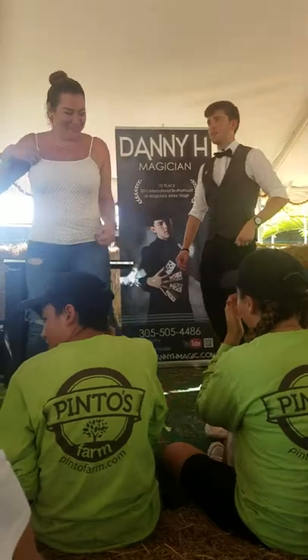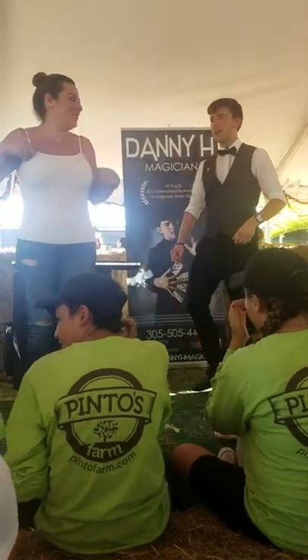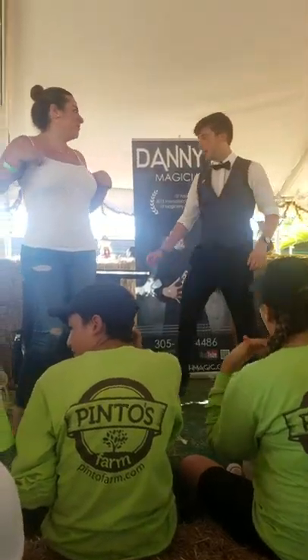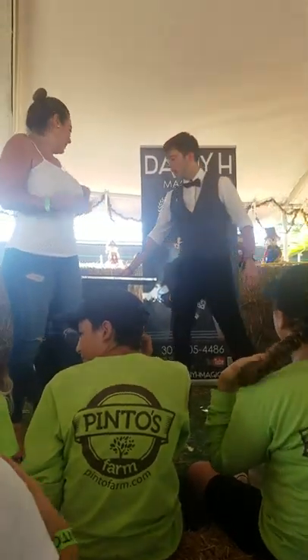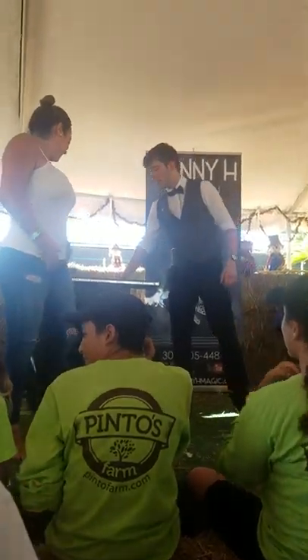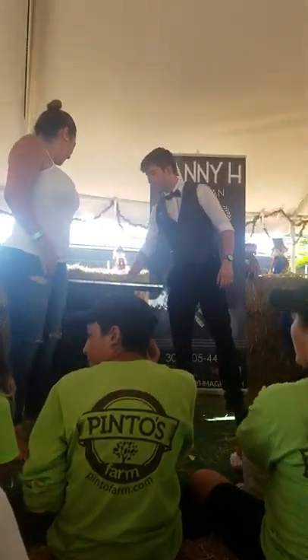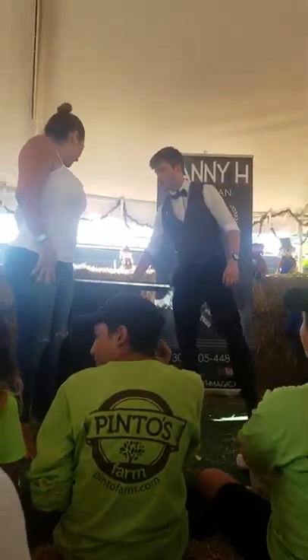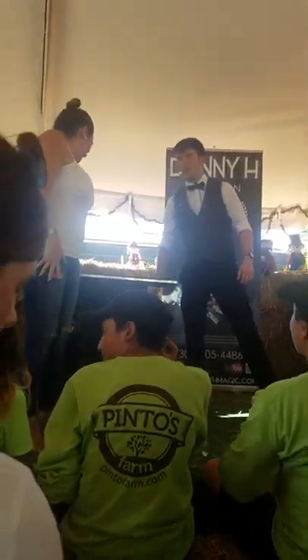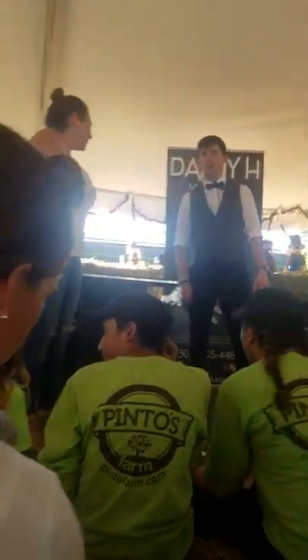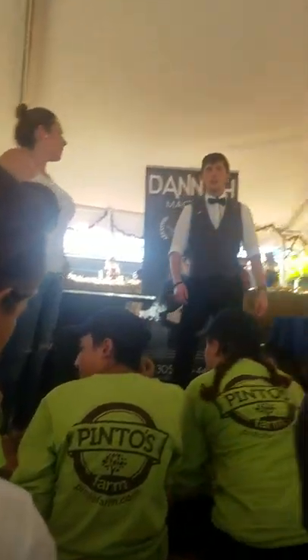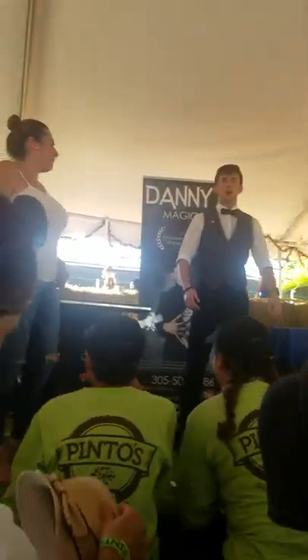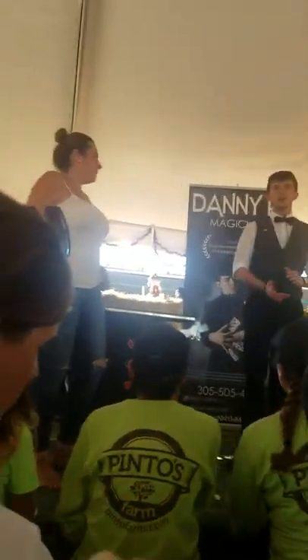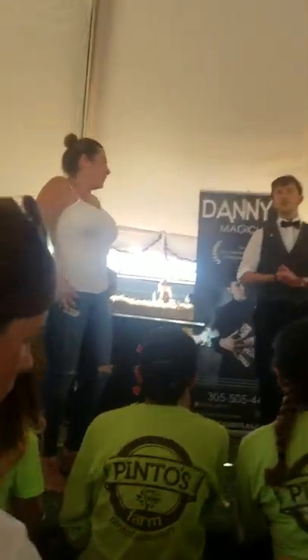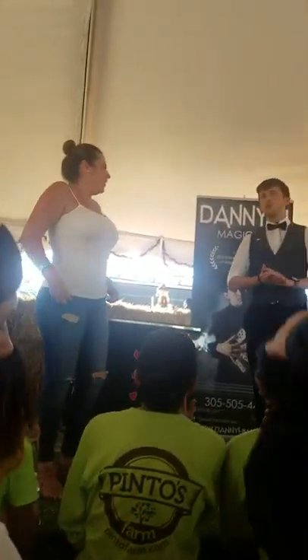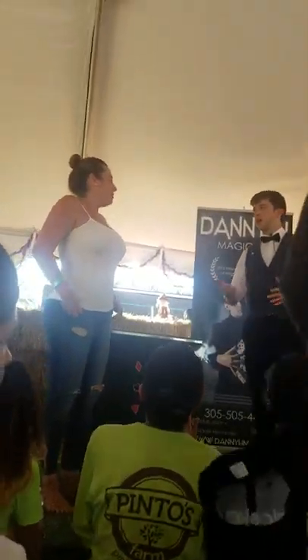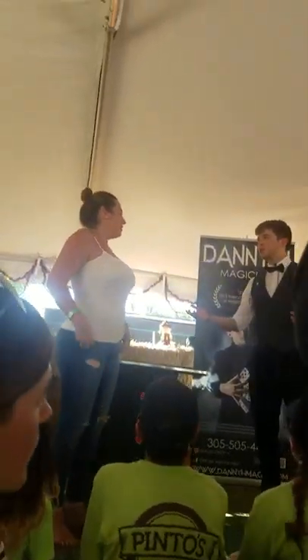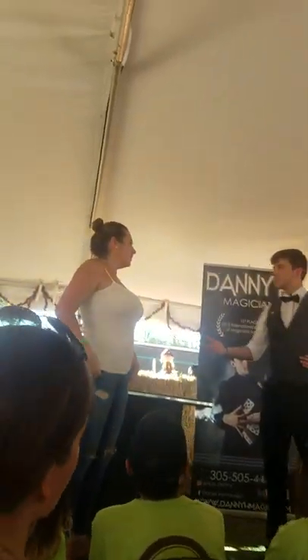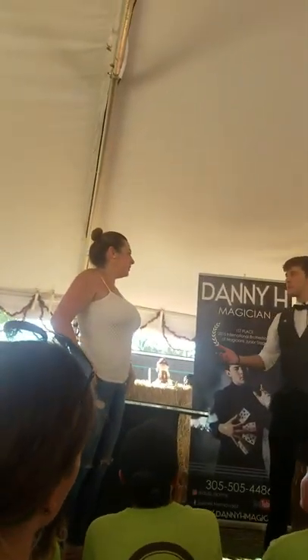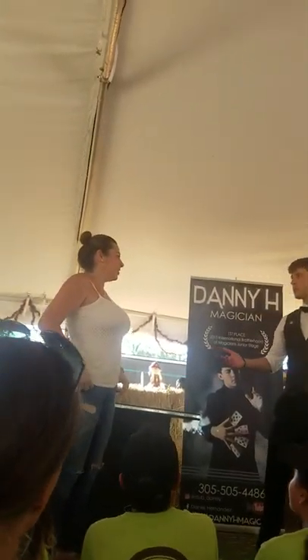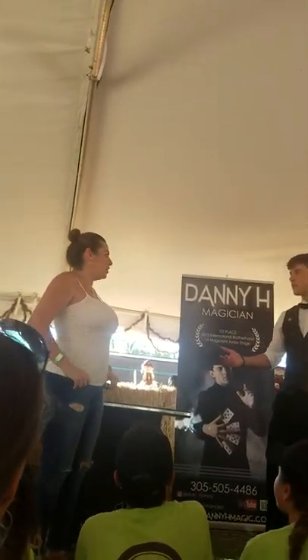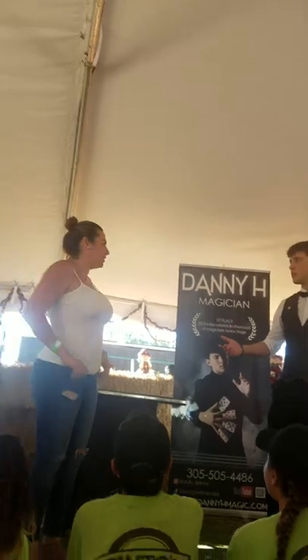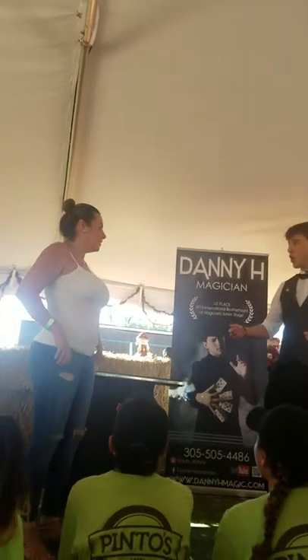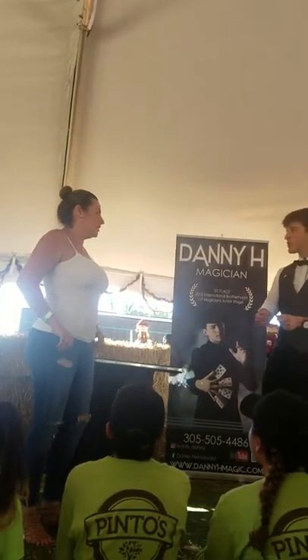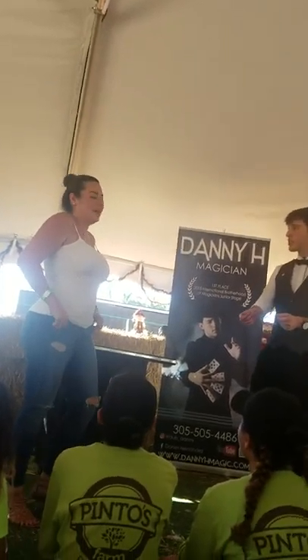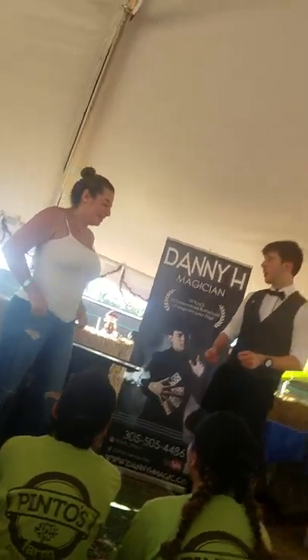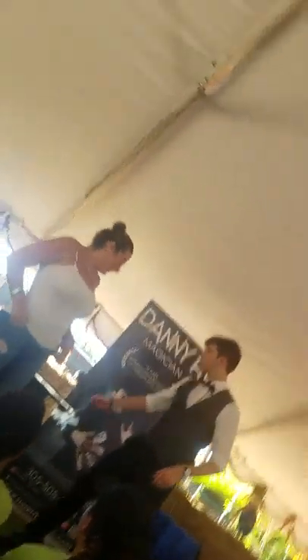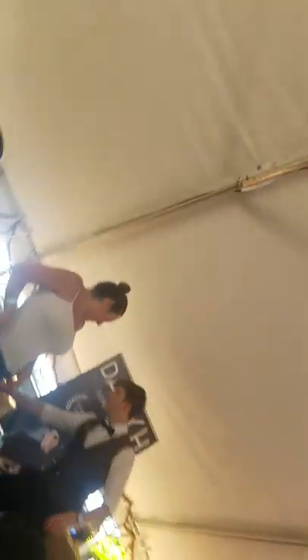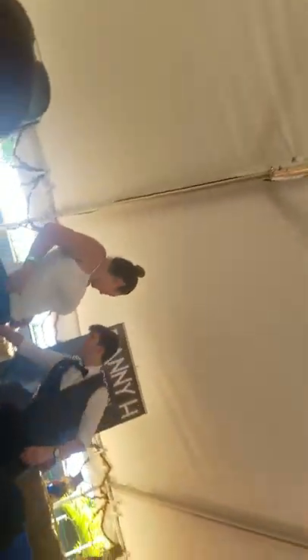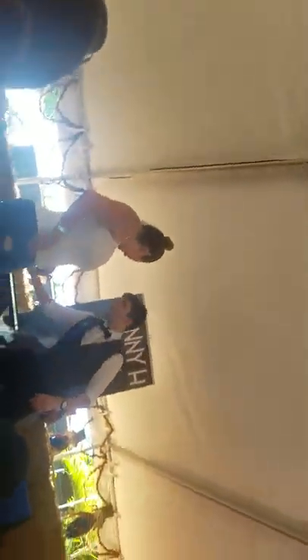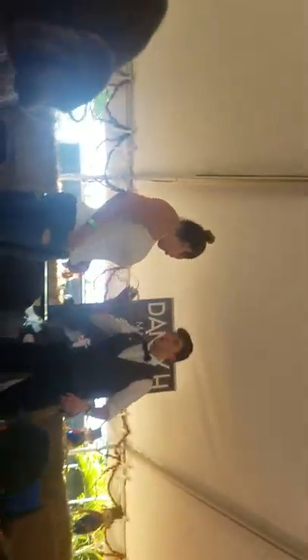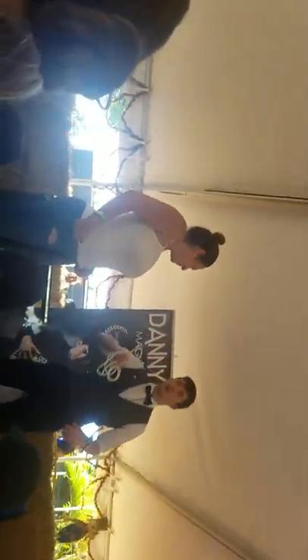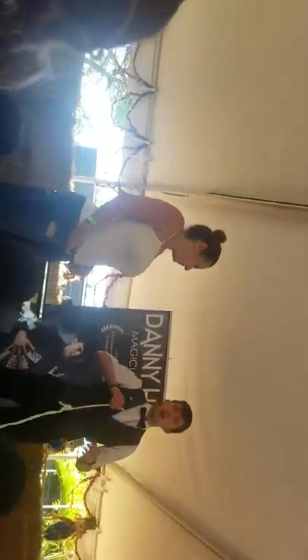Diana, let me ask you a question, all right? Do you like card tricks? Awesome. We're going to do a real trick, all right?